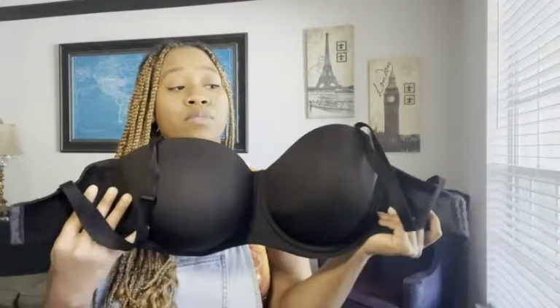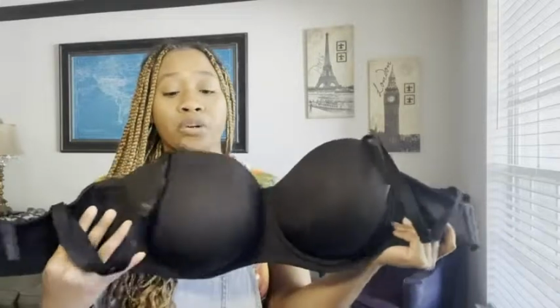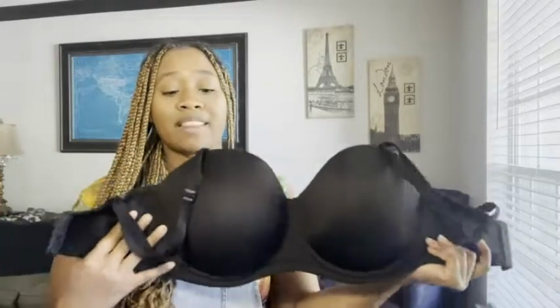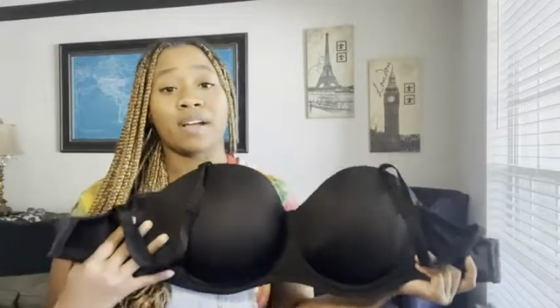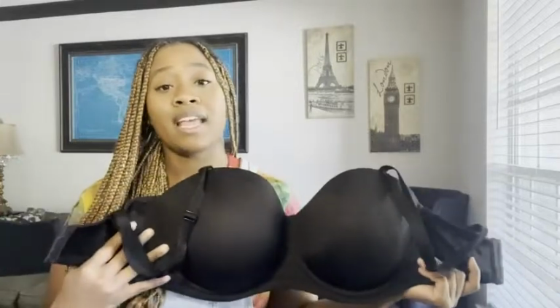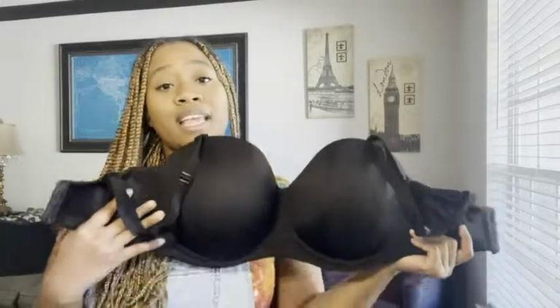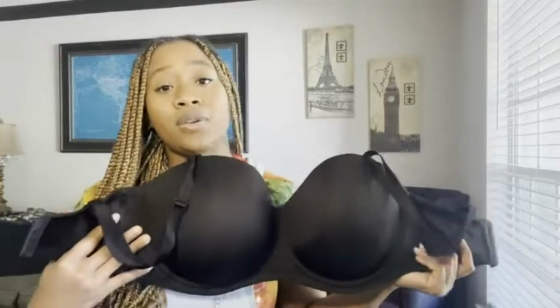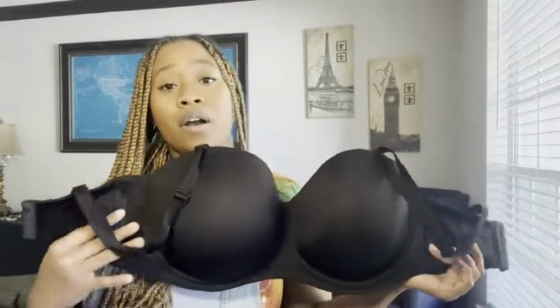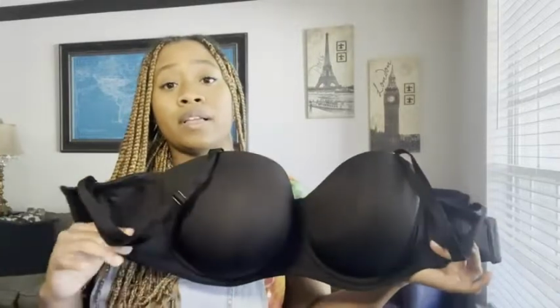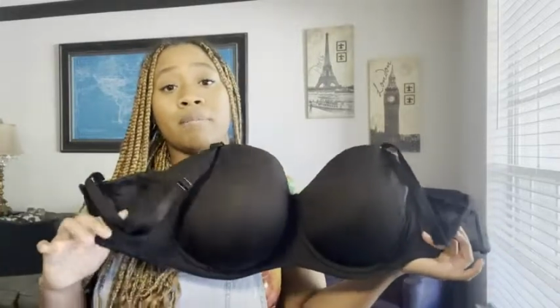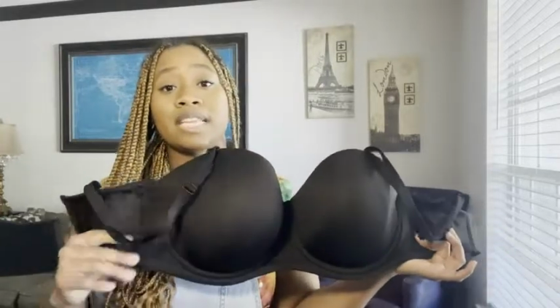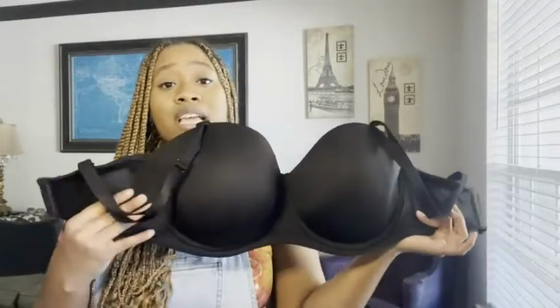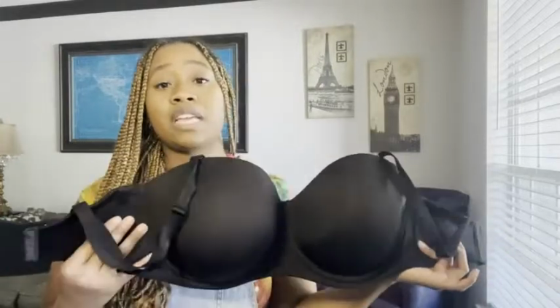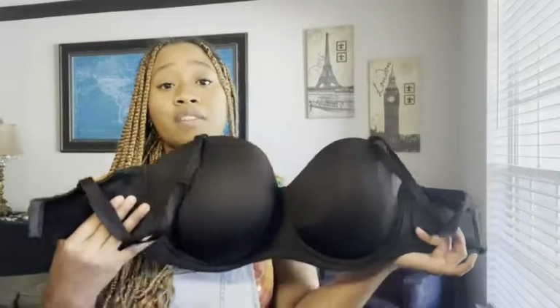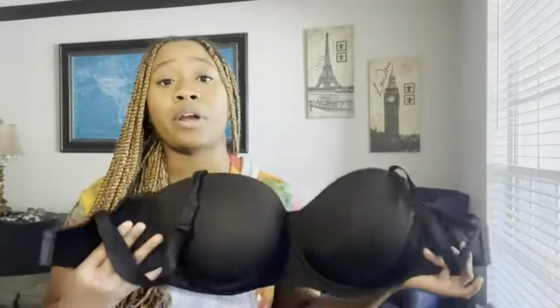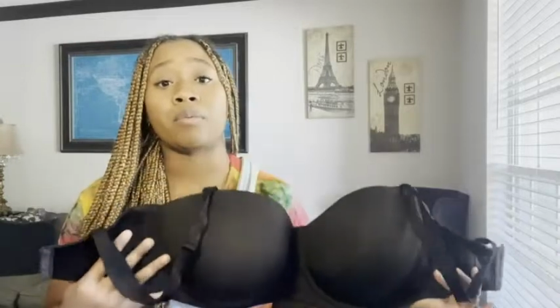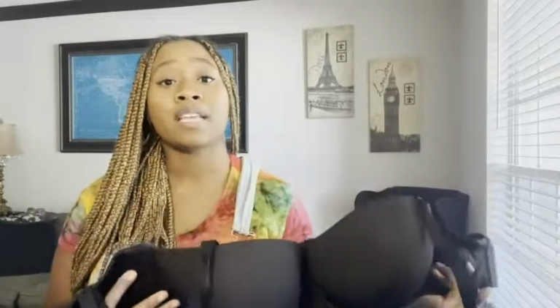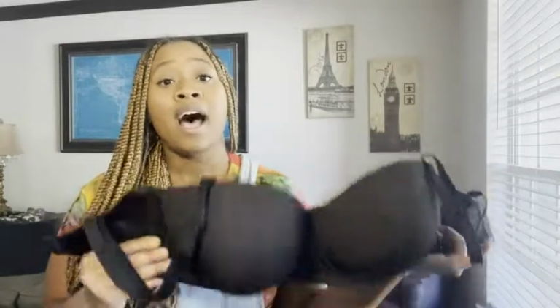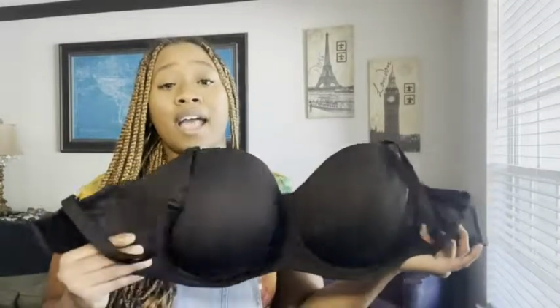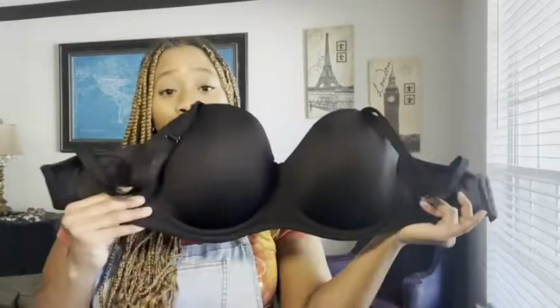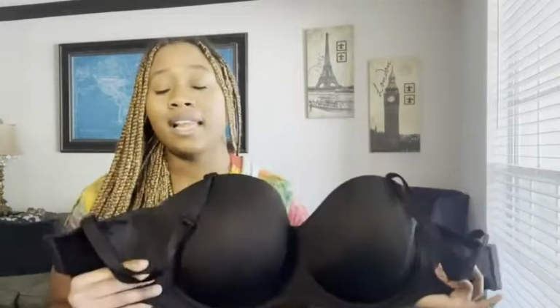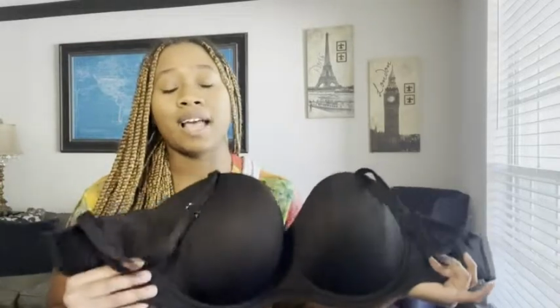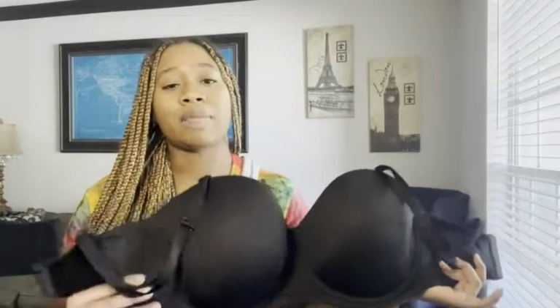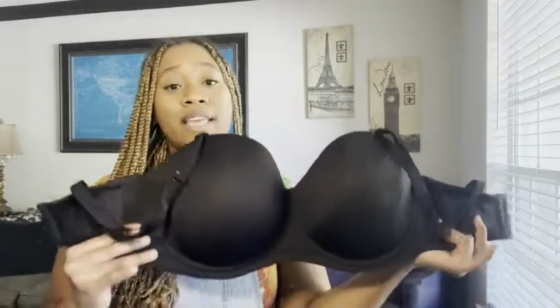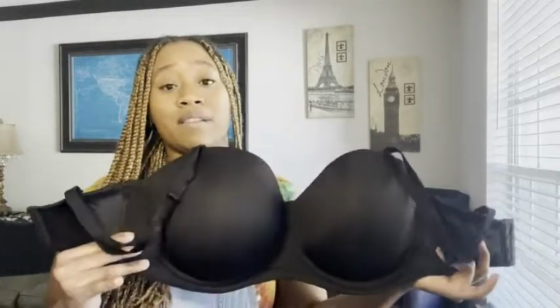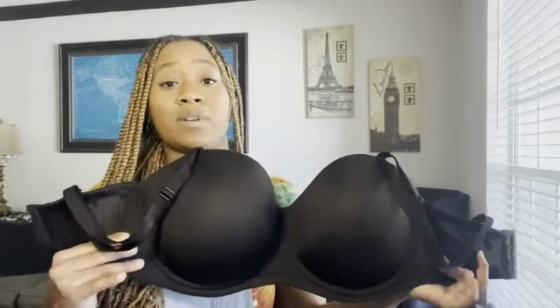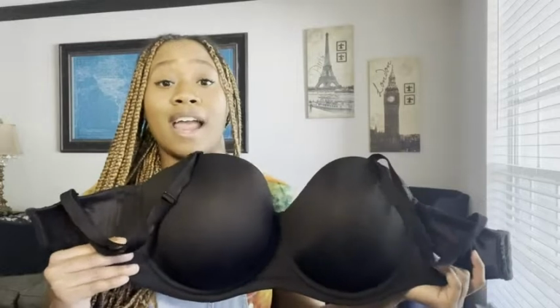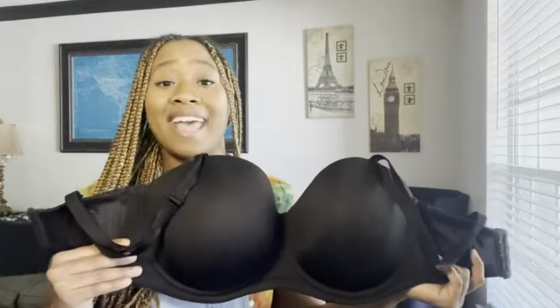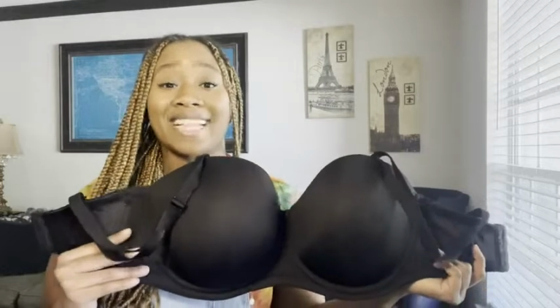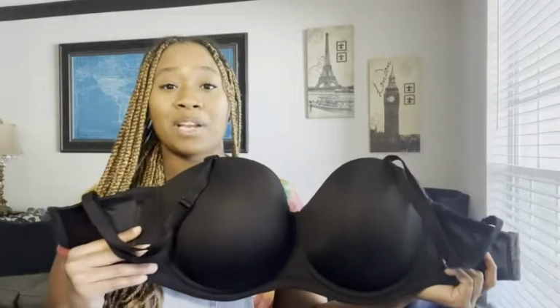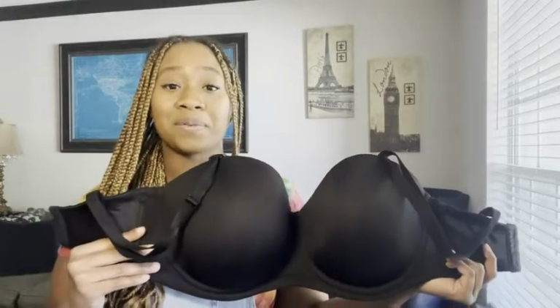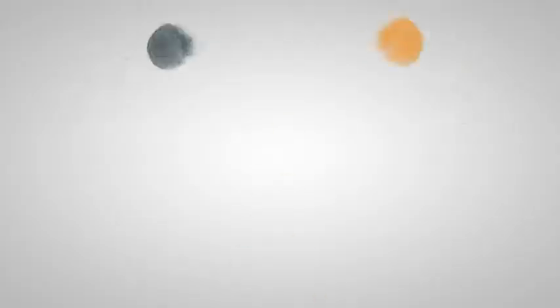If you are busty and you need a lot of support in your bras, I highly, highly recommend that you give this one a try. And that's my point of view.